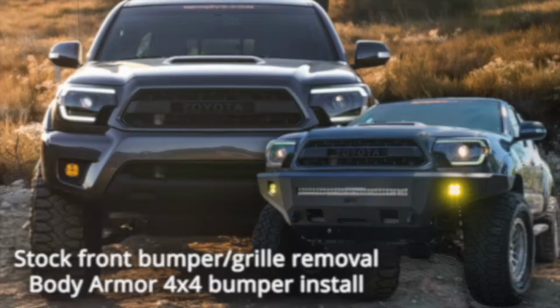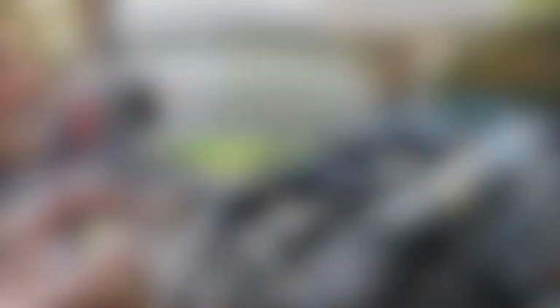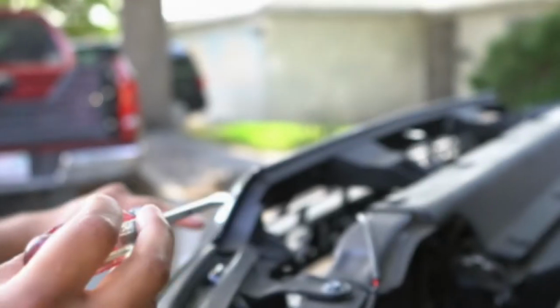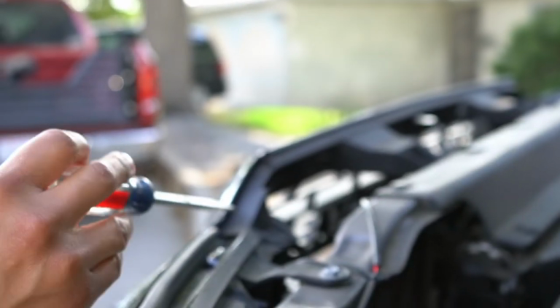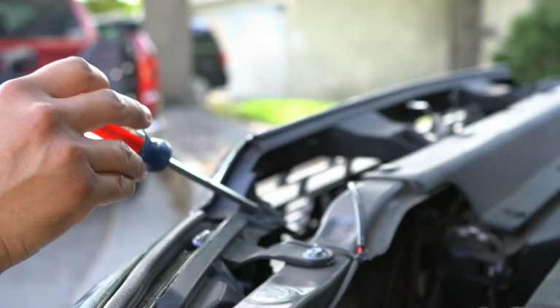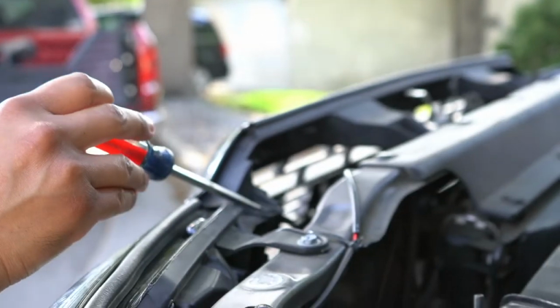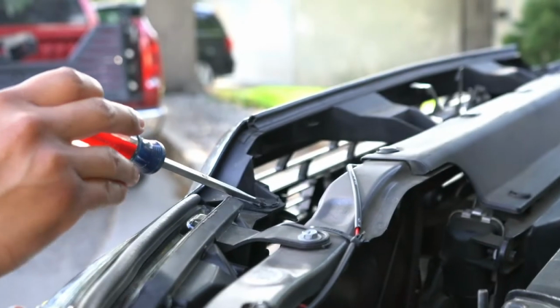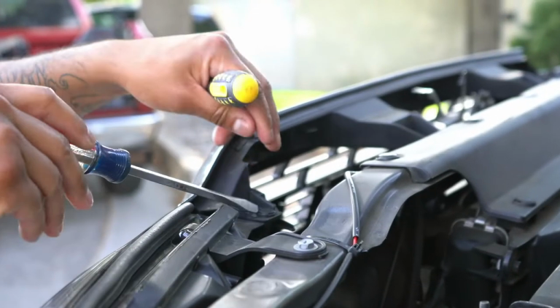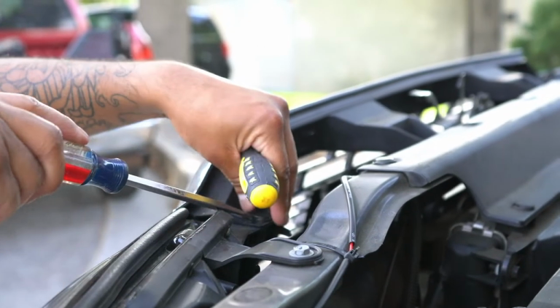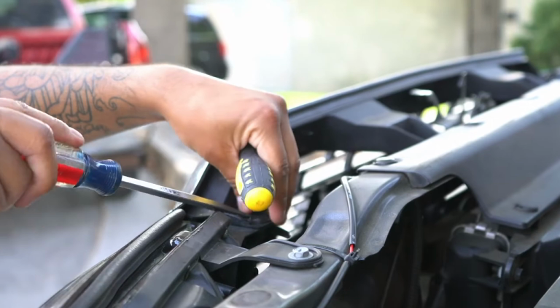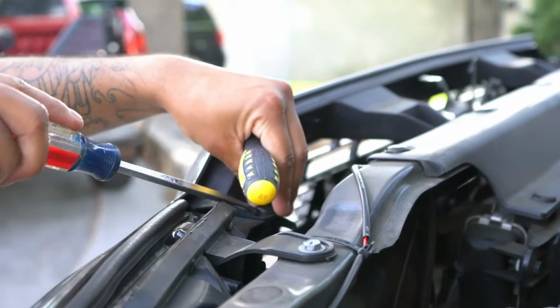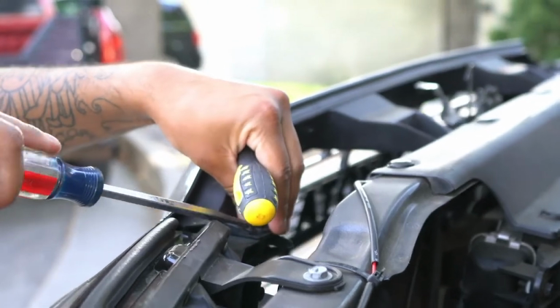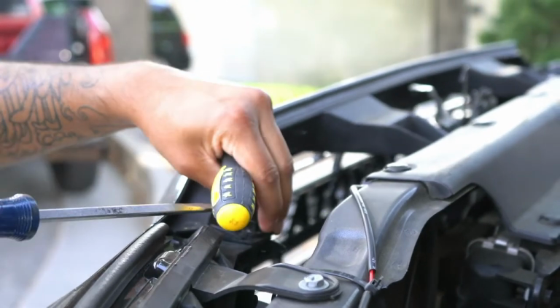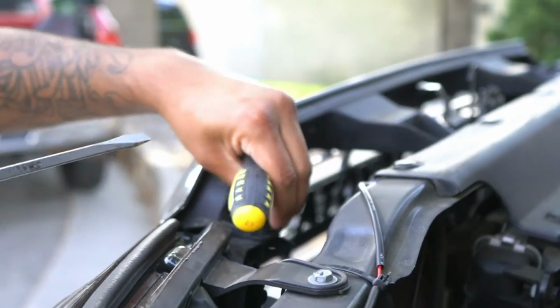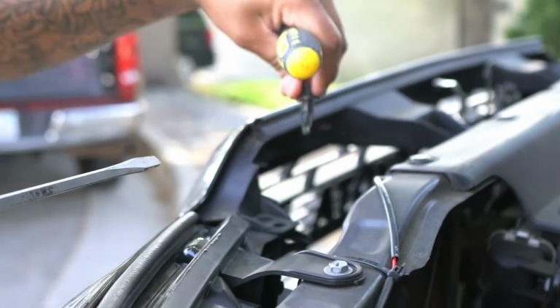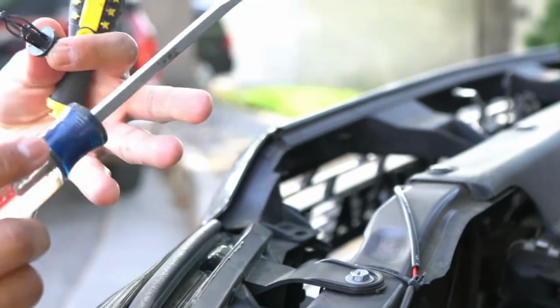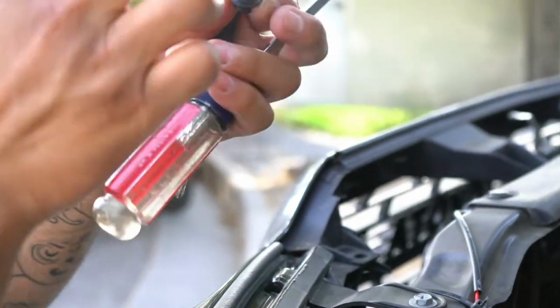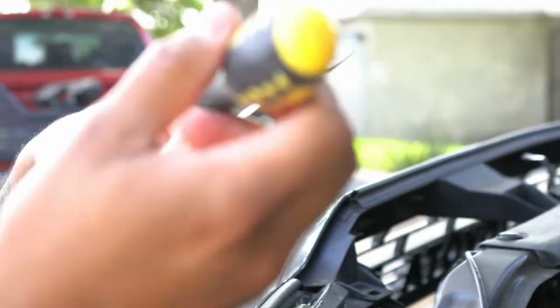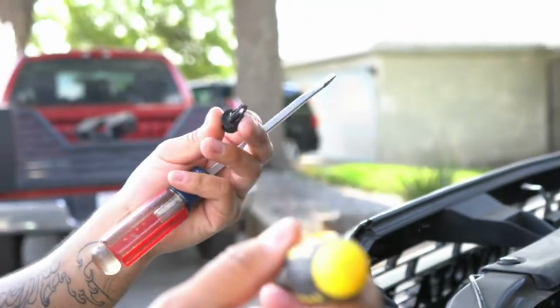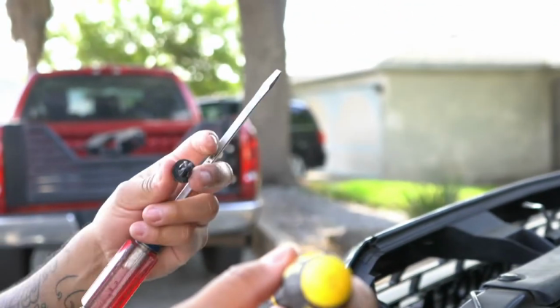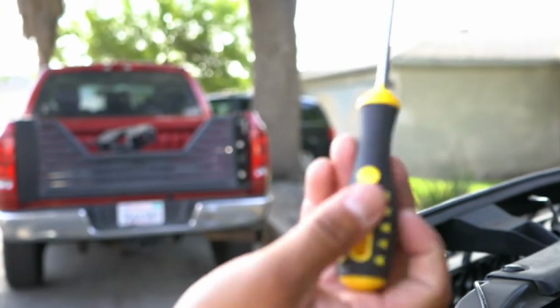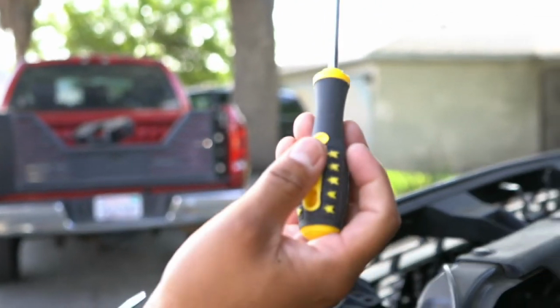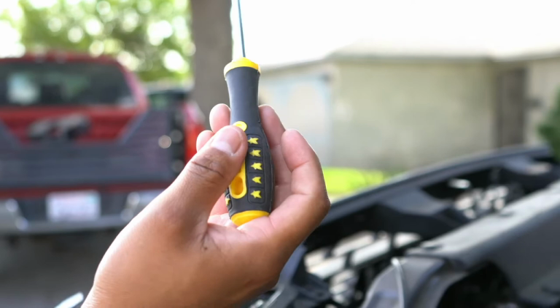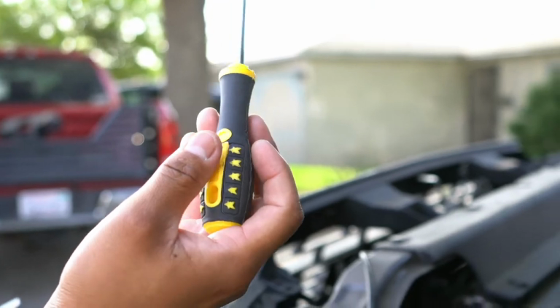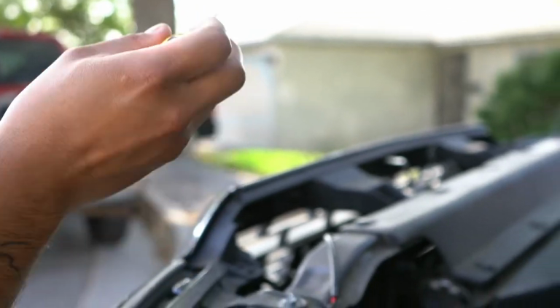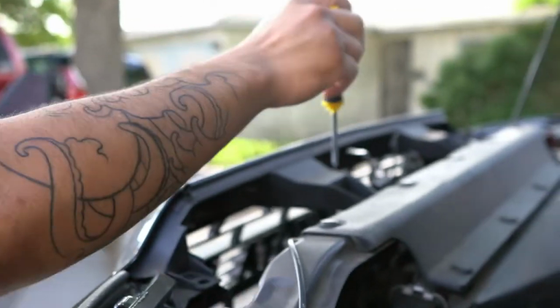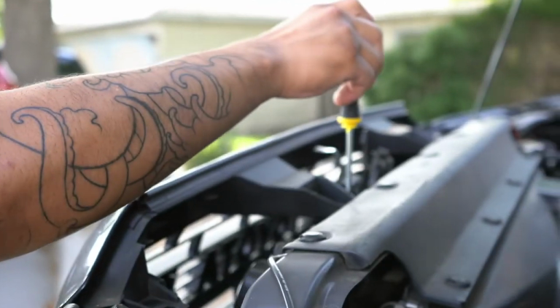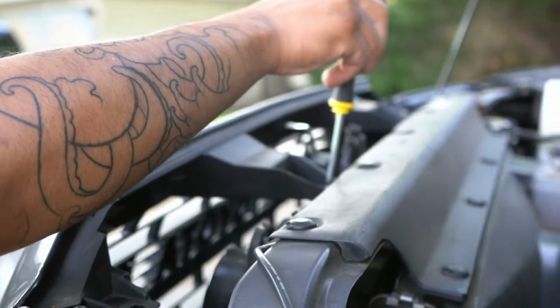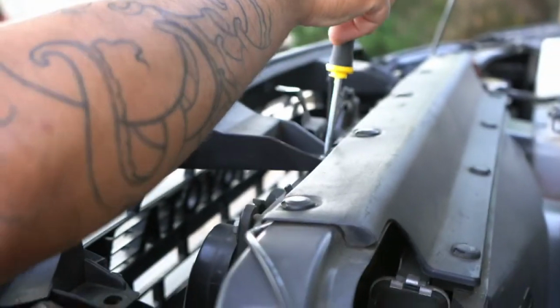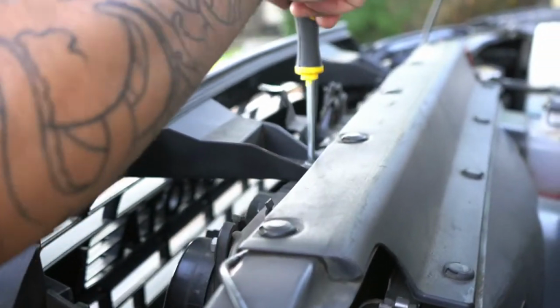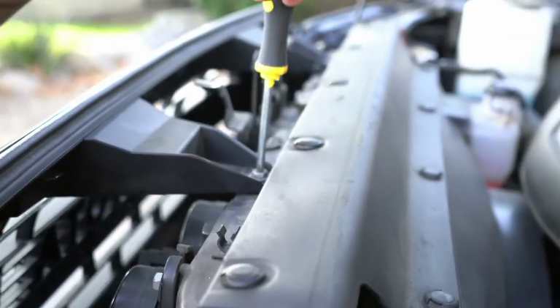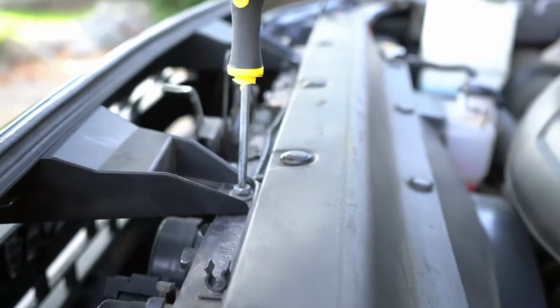Removing the grill, we're going to remove these button heads right here using a flathead screwdriver. They pop right out. You'll be reusing these, and then grab a Phillips for these two screws at the top.